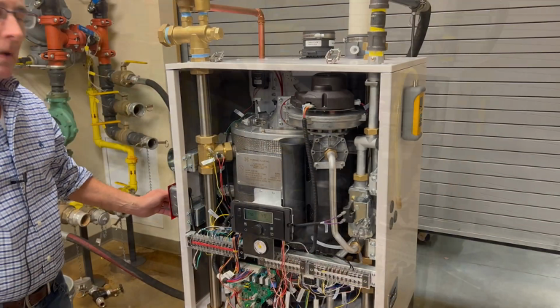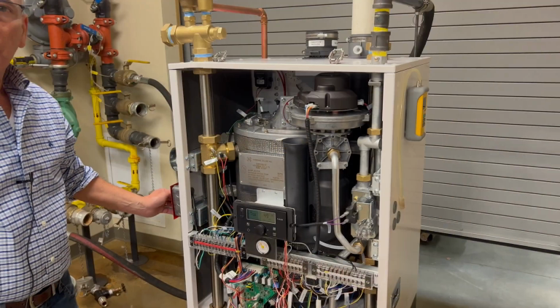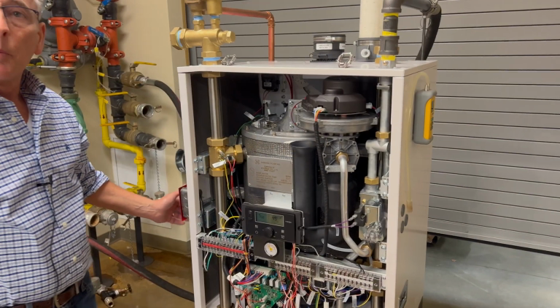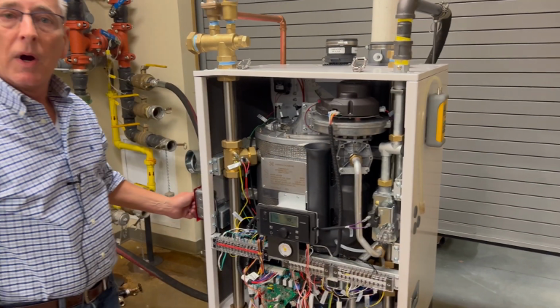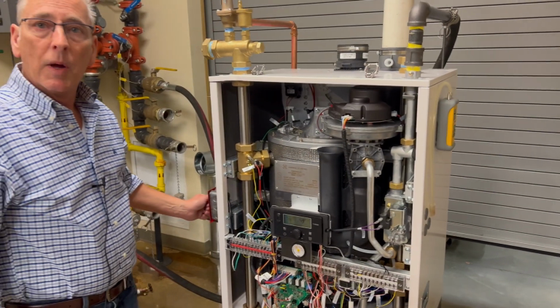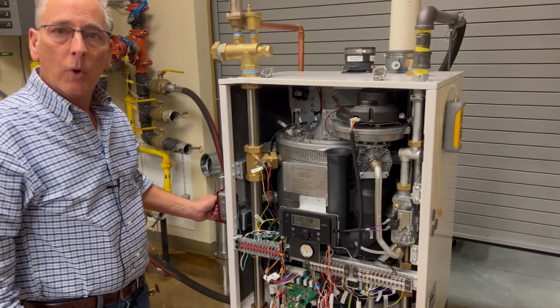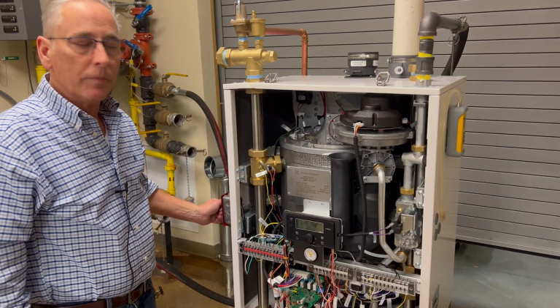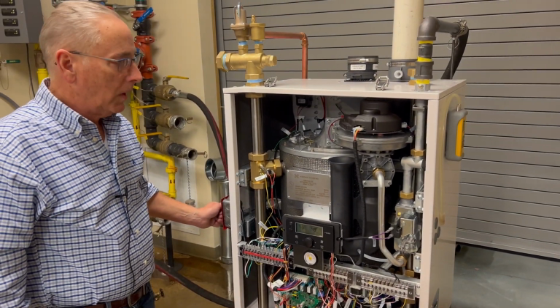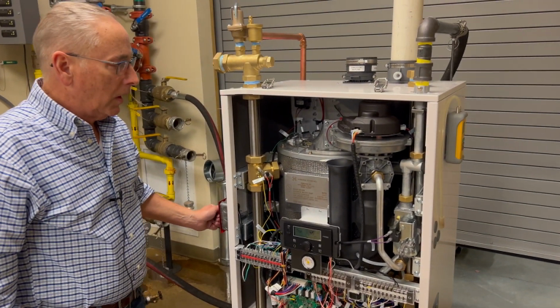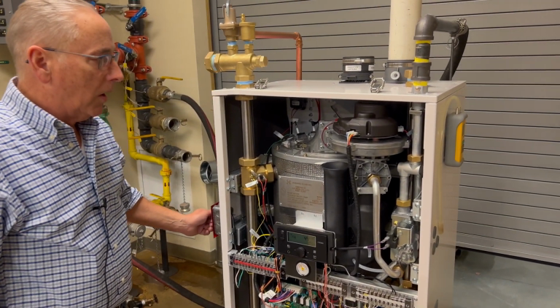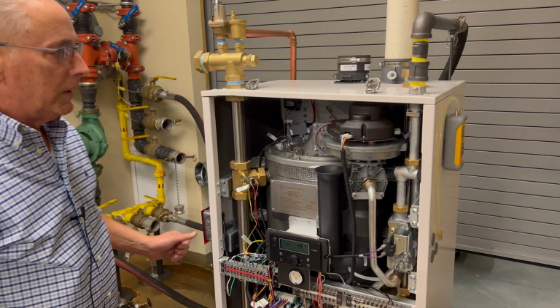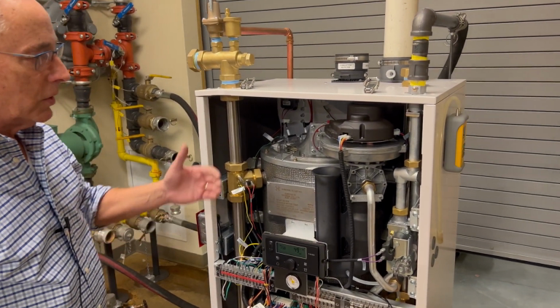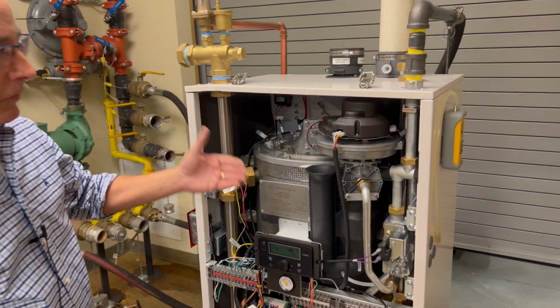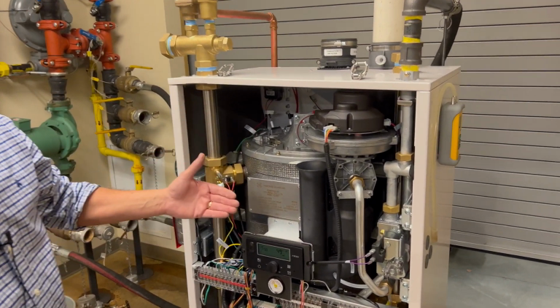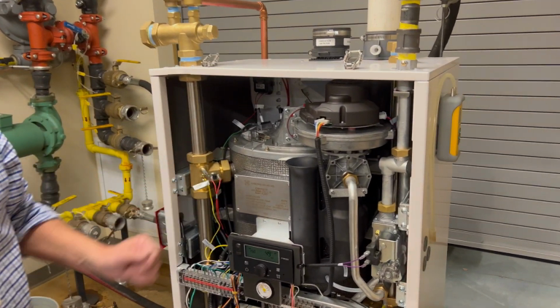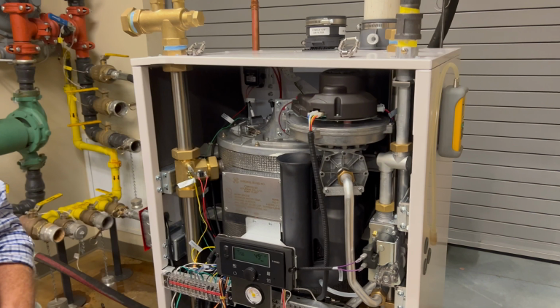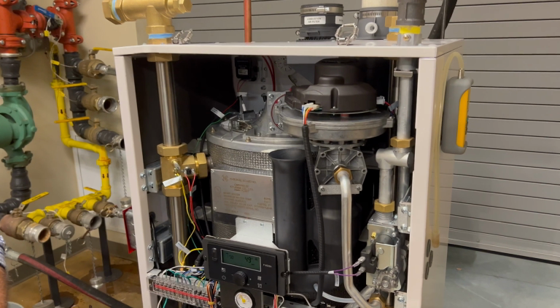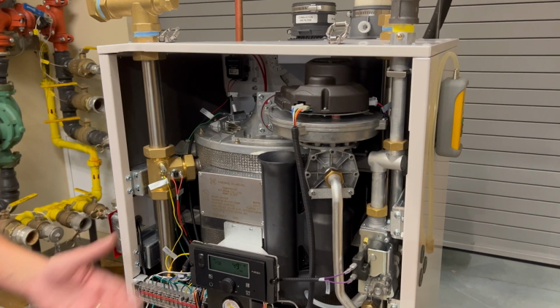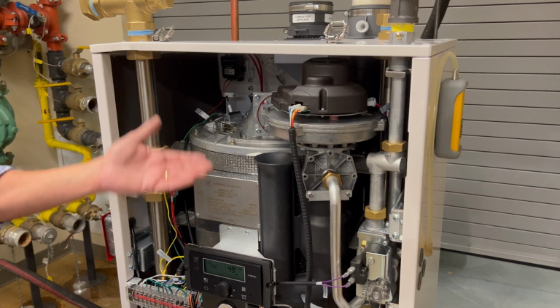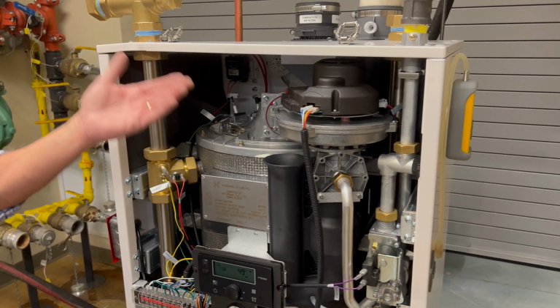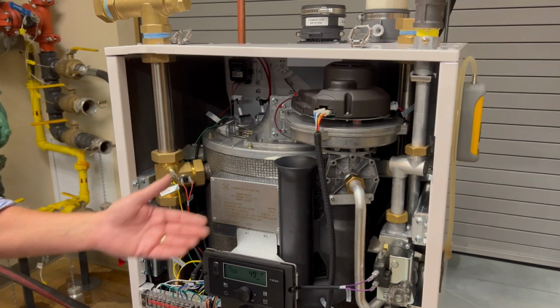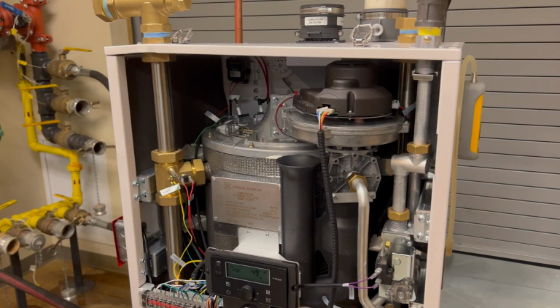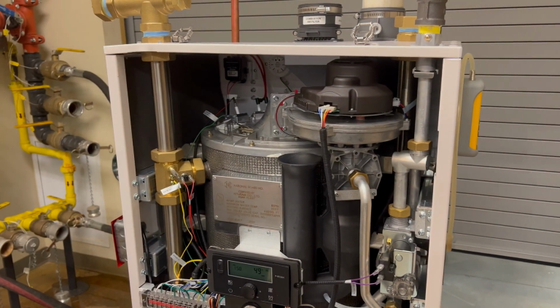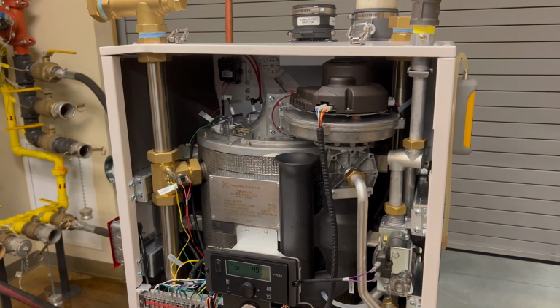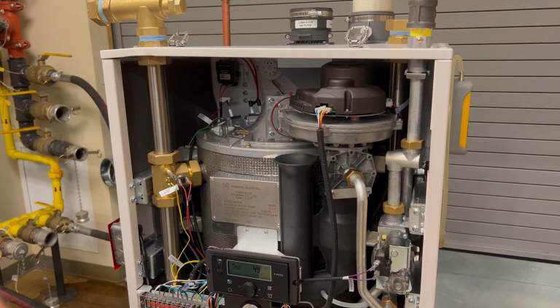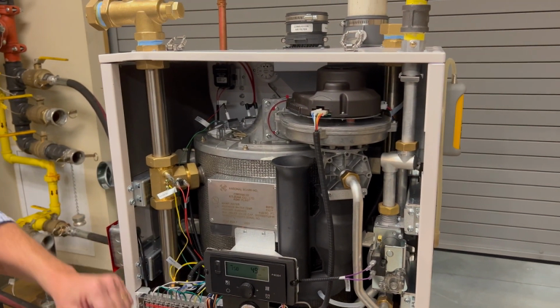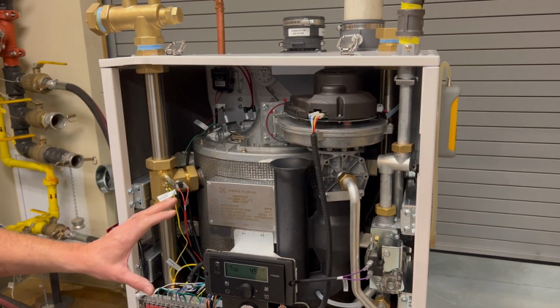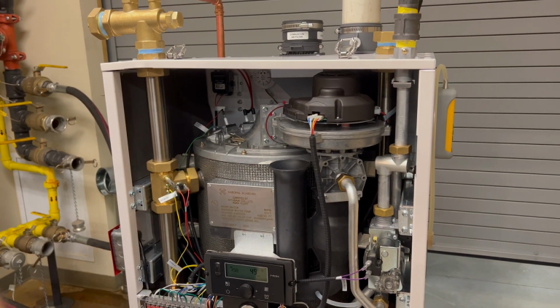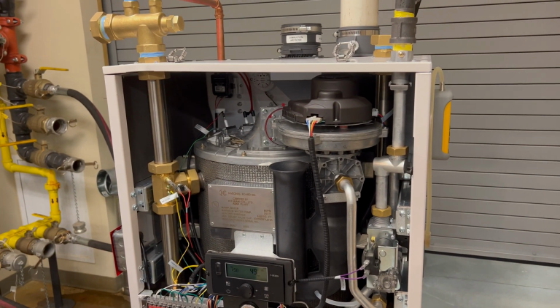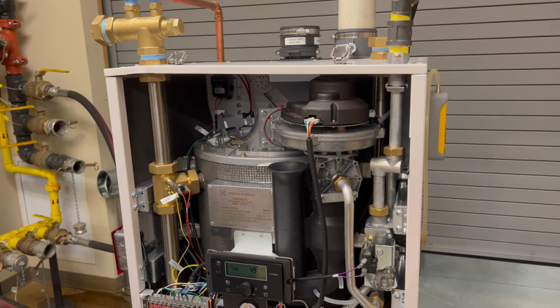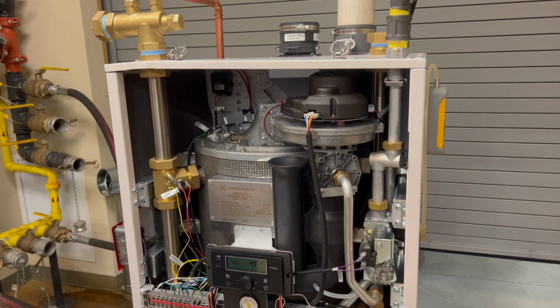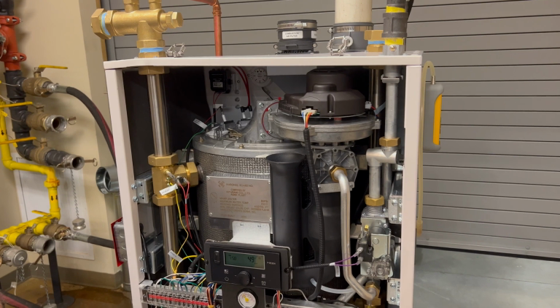I'll start by powering up the boiler. On initial startup, you're going to have a lengthy pre-purge on the blower. That's just clearing the chamber of any residual gas.